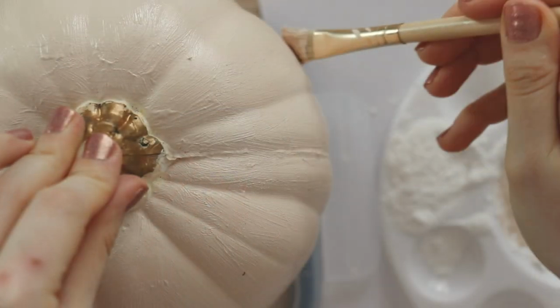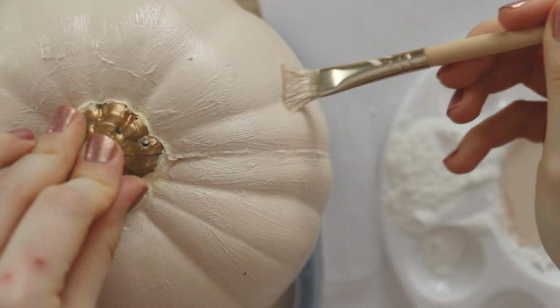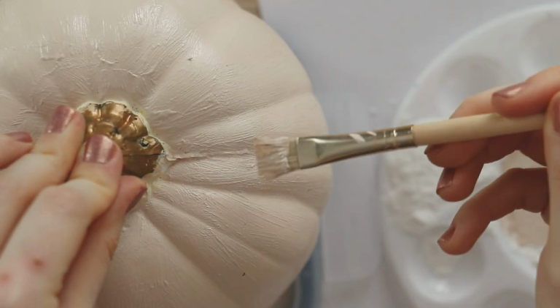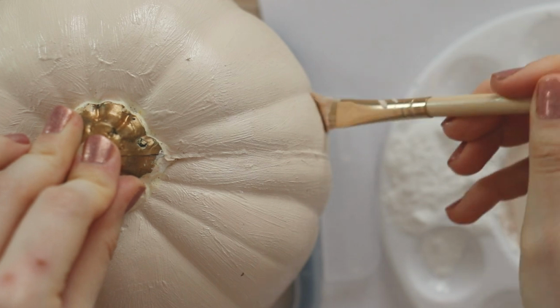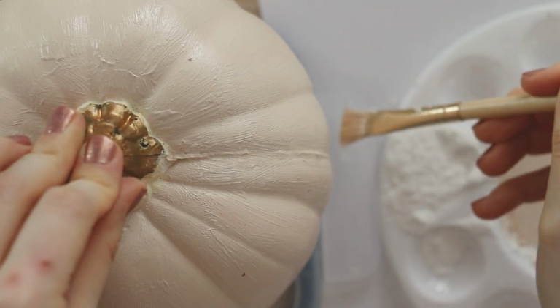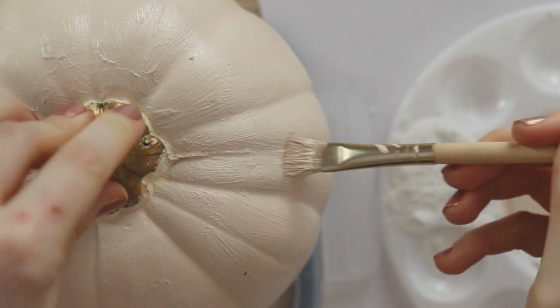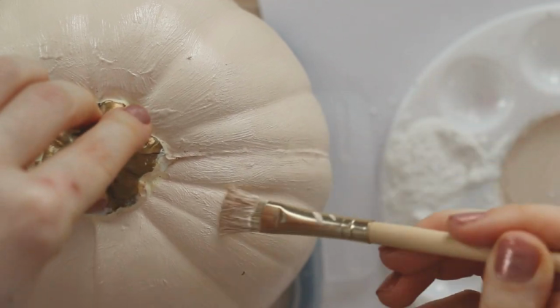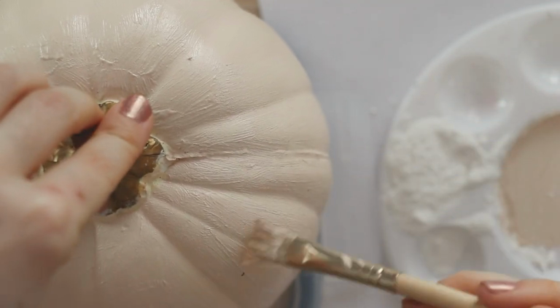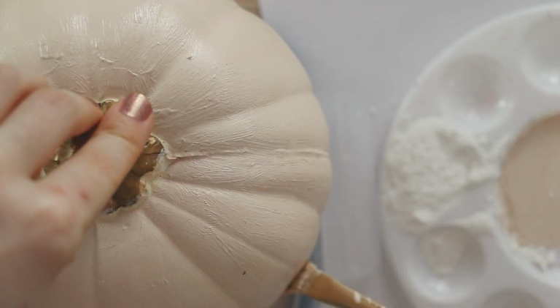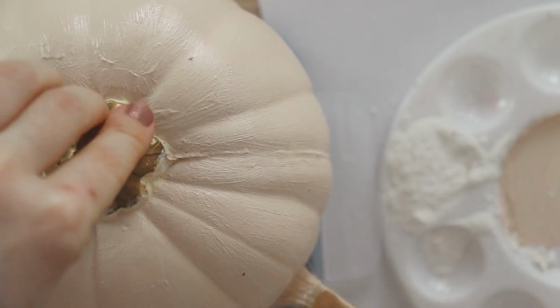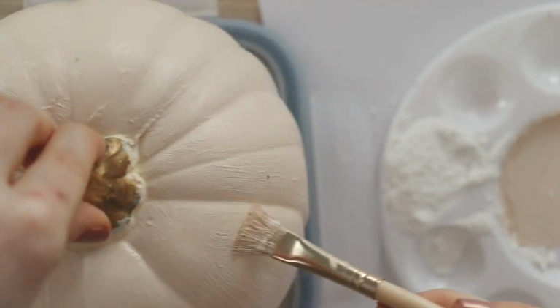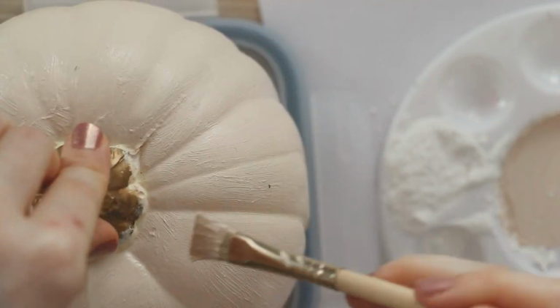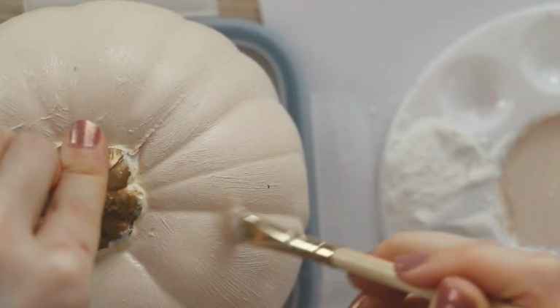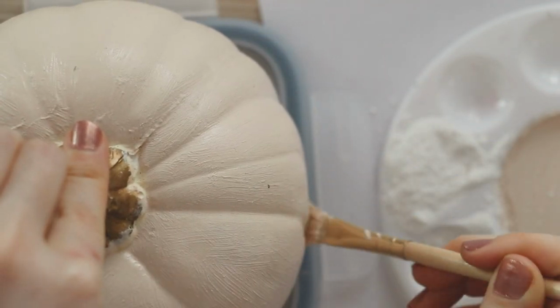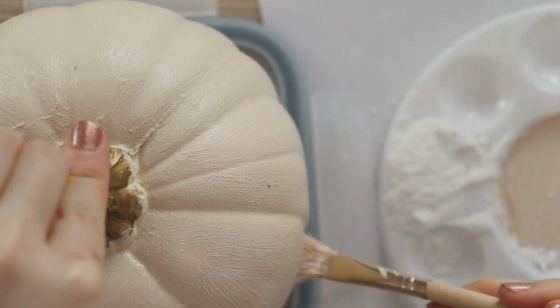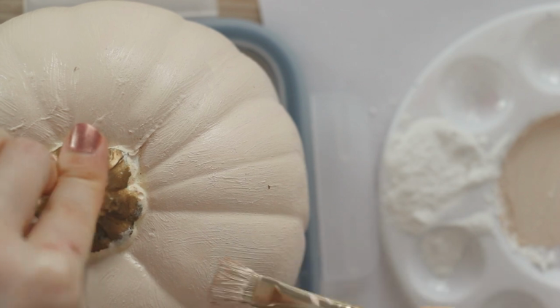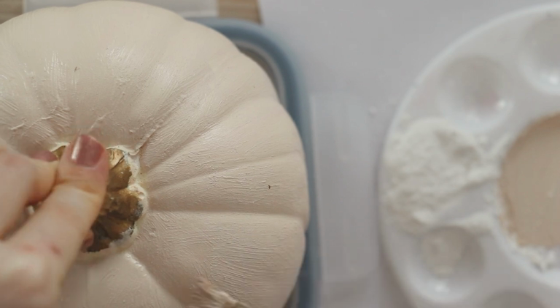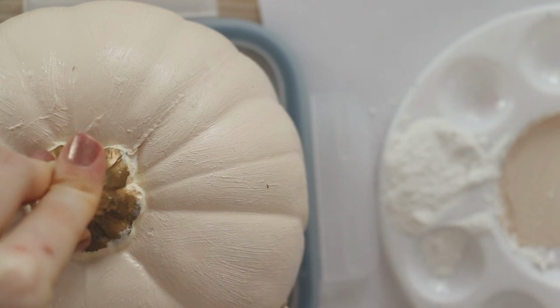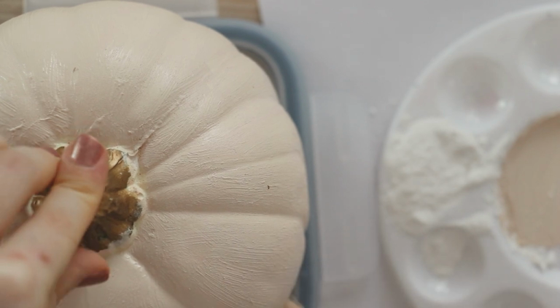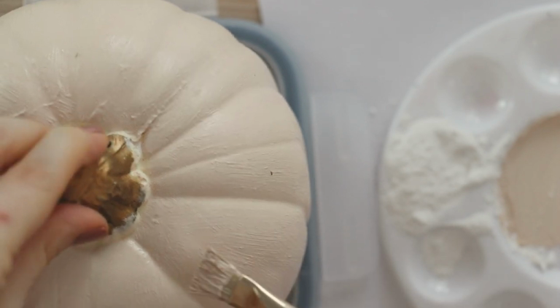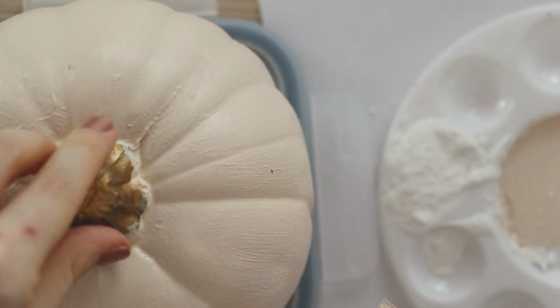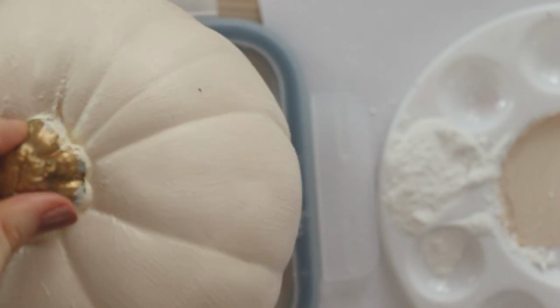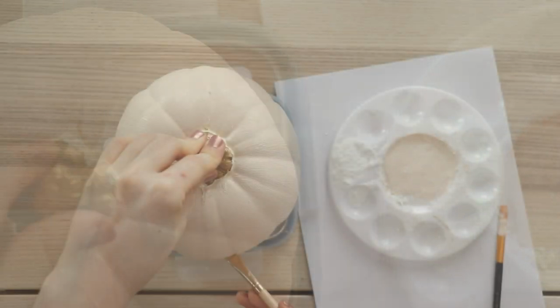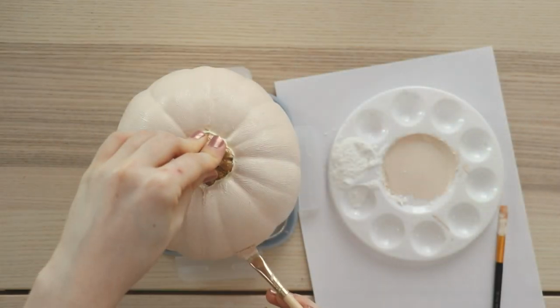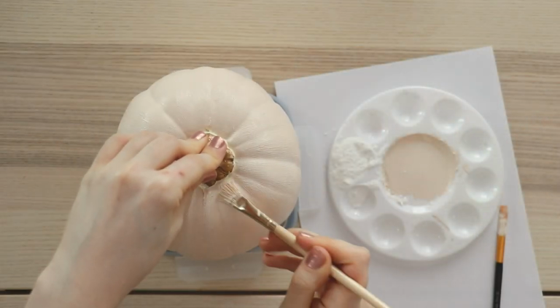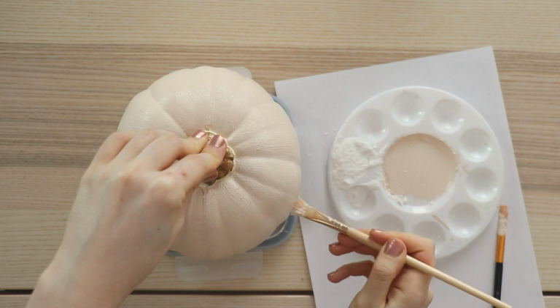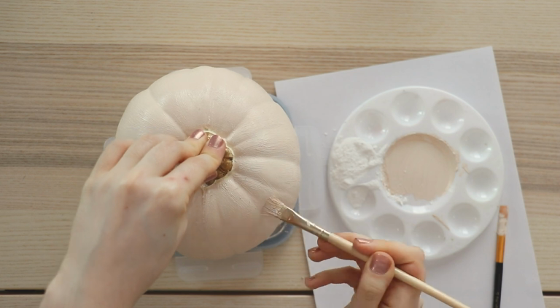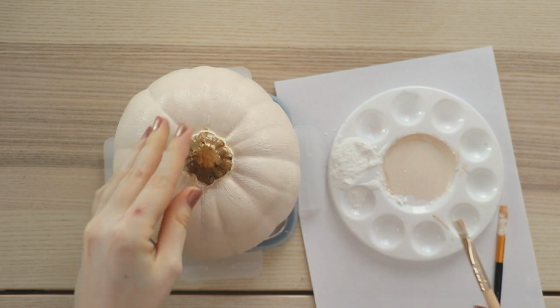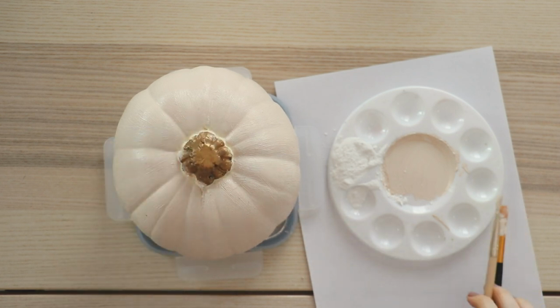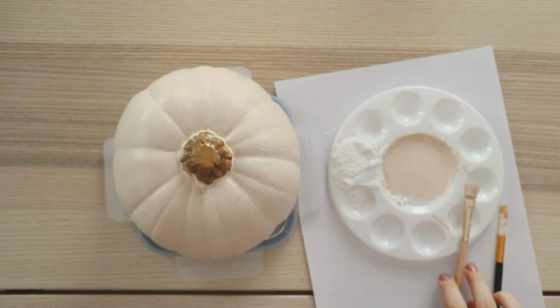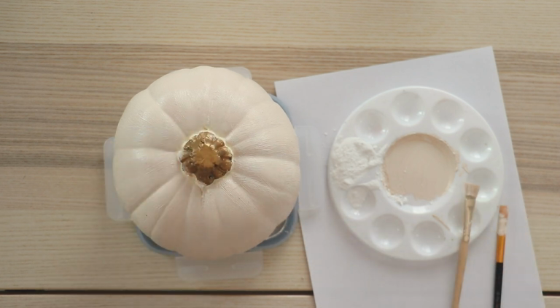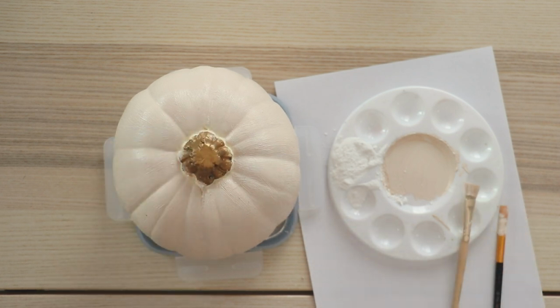You might also want to grab something plastic for the pumpkin to sit on so that the paint doesn't stick to your scrap paper when it dries. So once the entire pumpkin was covered, I went over it again with the paintbrush as the paint was drying, which really brought out that texture. Then you'll want to let it dry, which takes about 15 minutes.